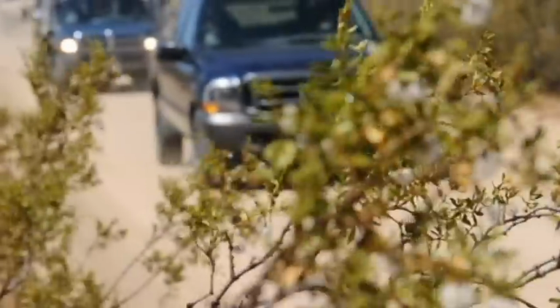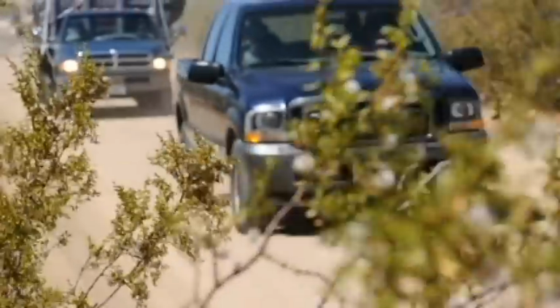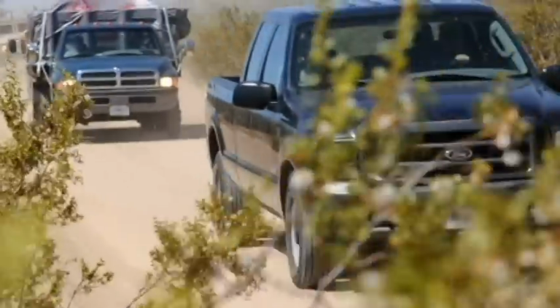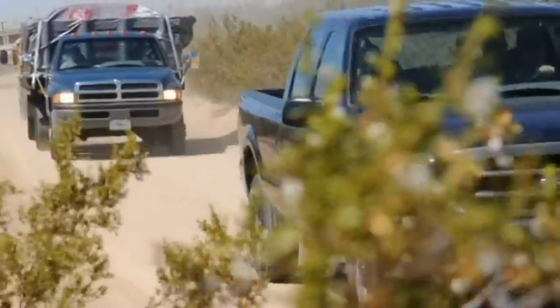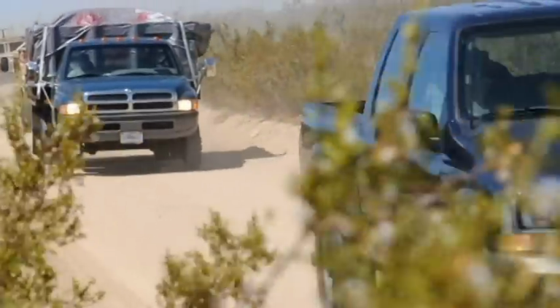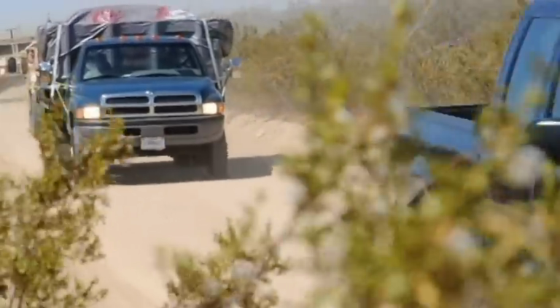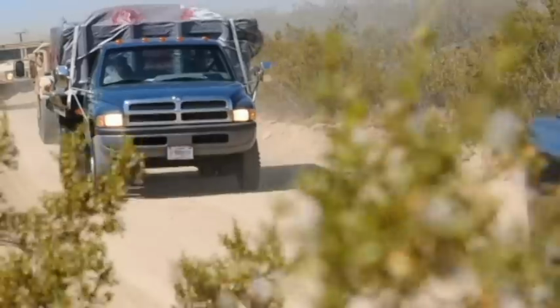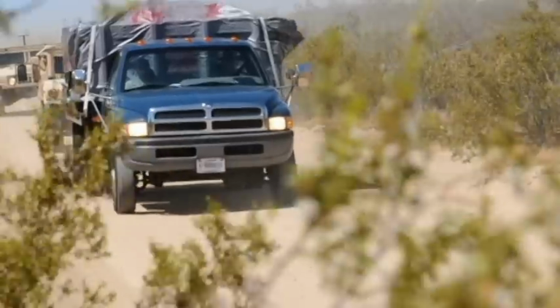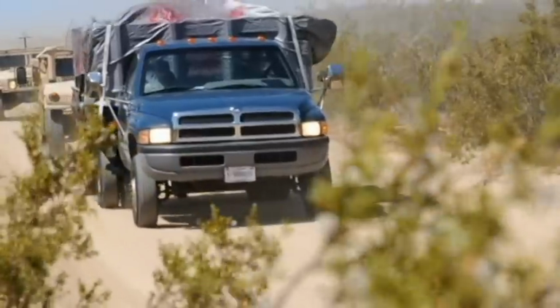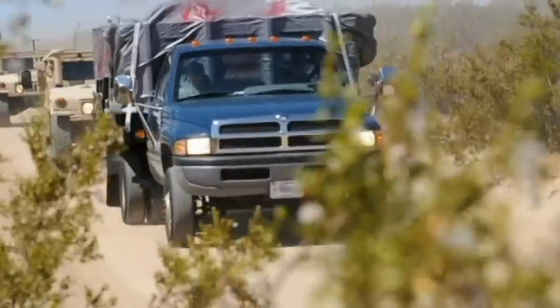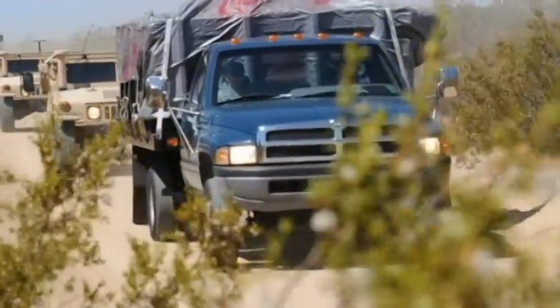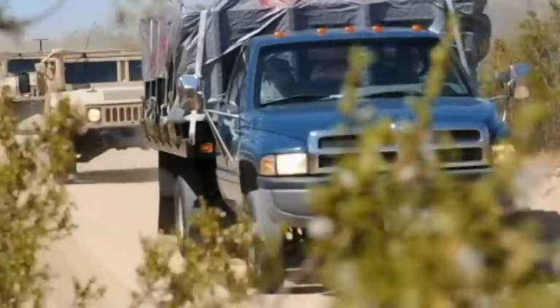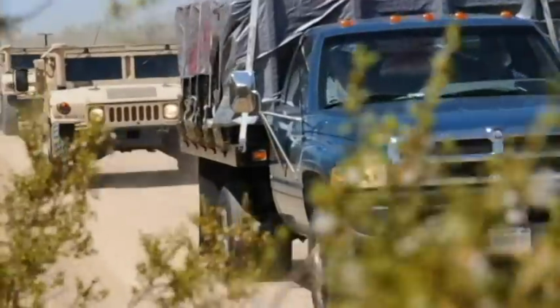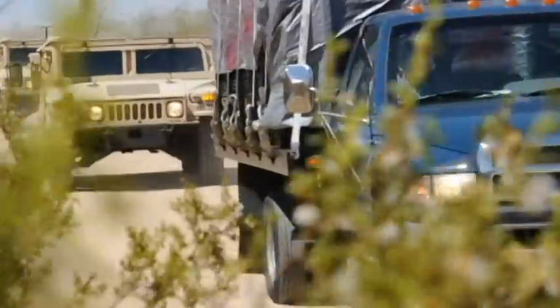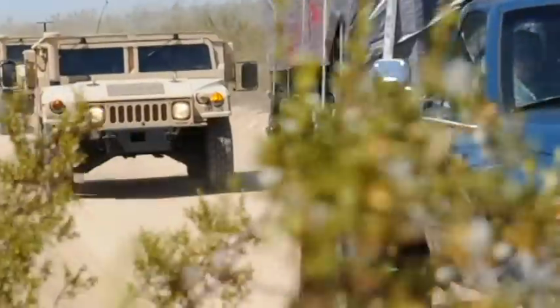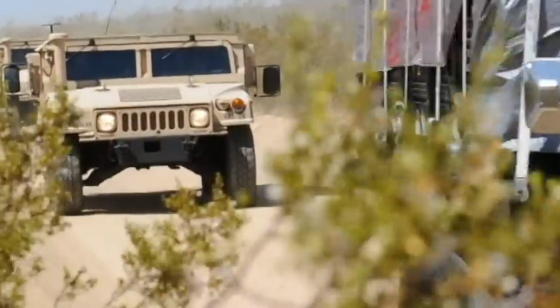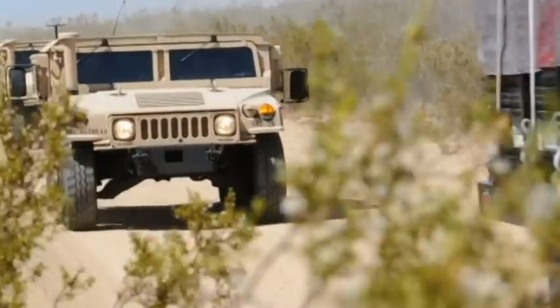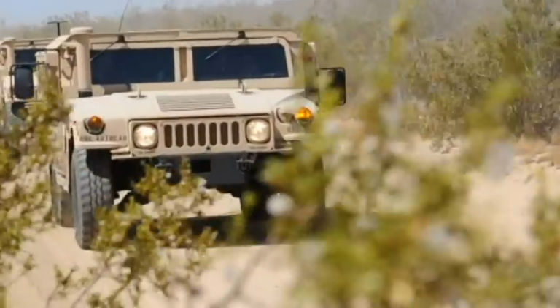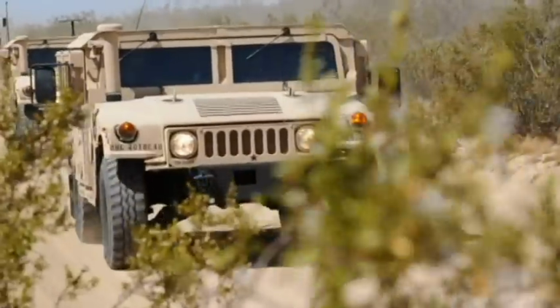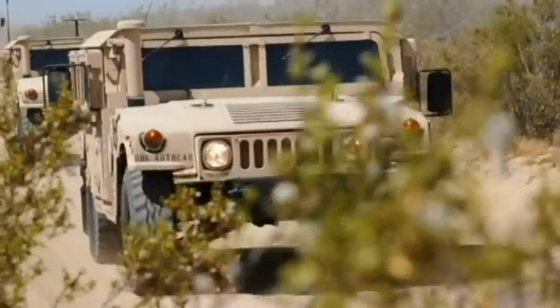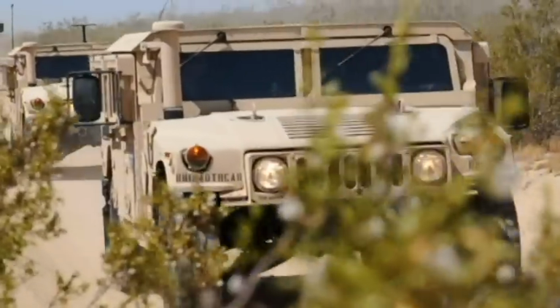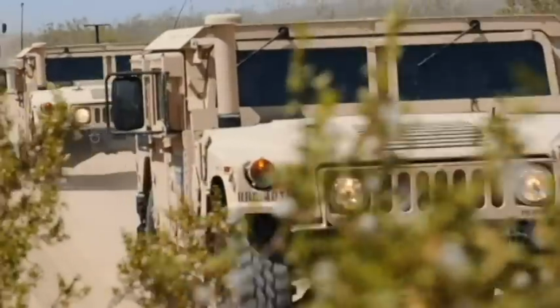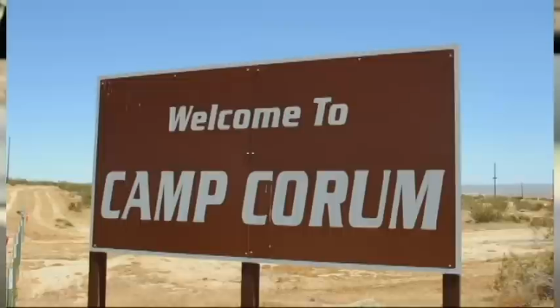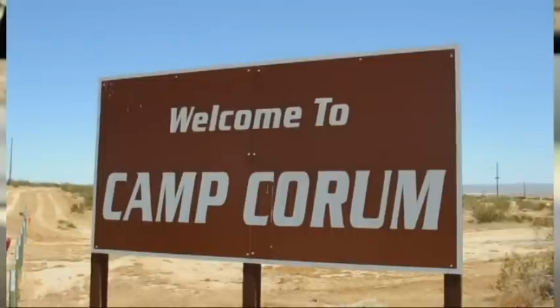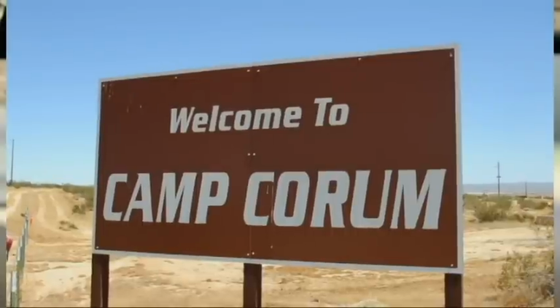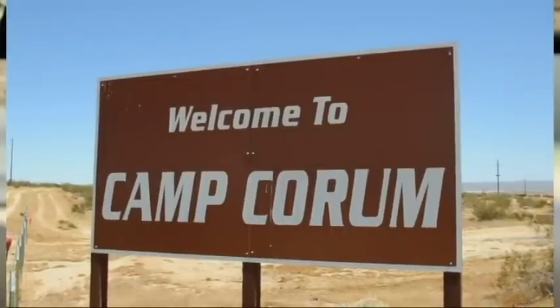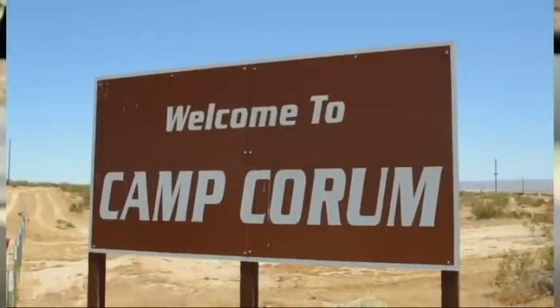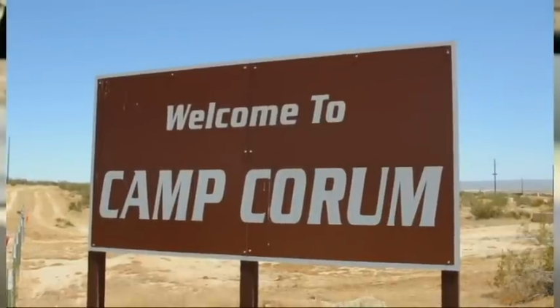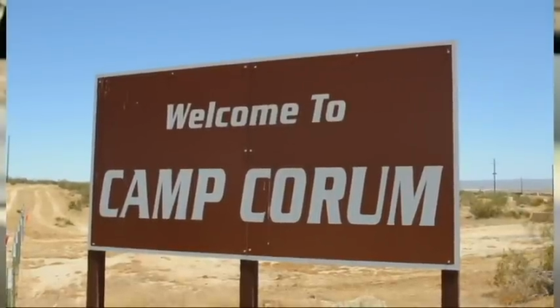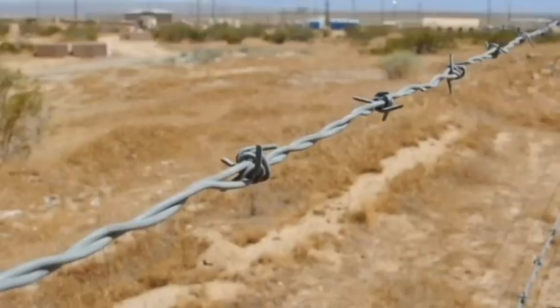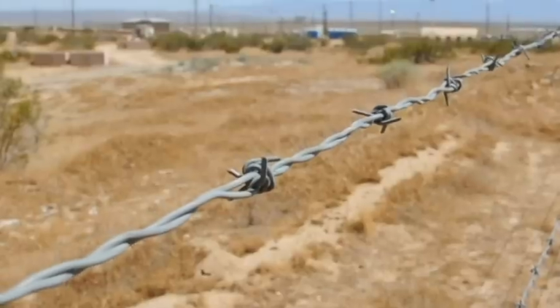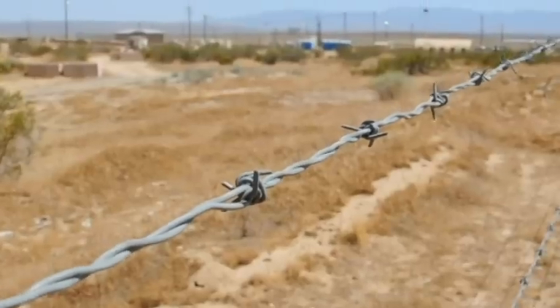Twenty-eight members of the 144th Security Forces Squadron traveled deep into the Mojave Desert to Camp Corum on Edwards Air Force Base to take part in their annual field training exercises.